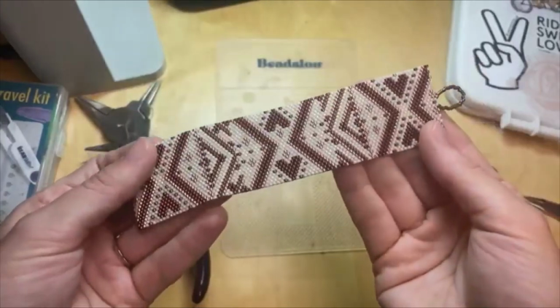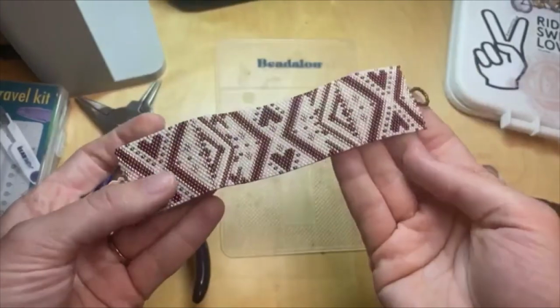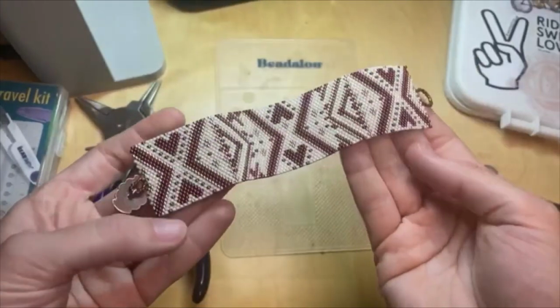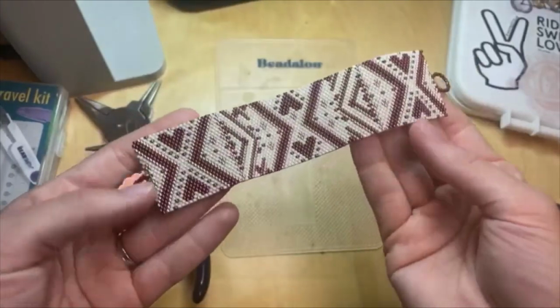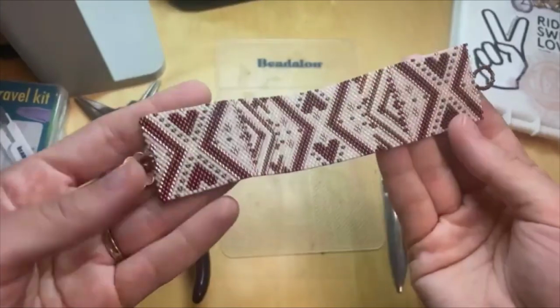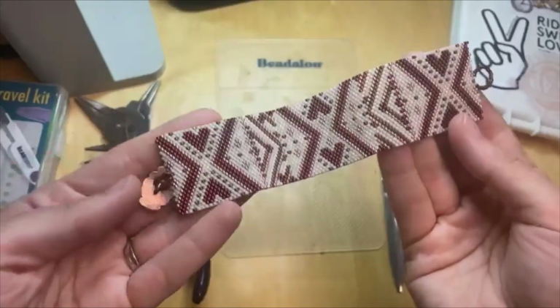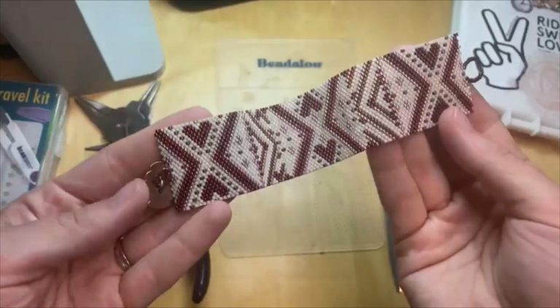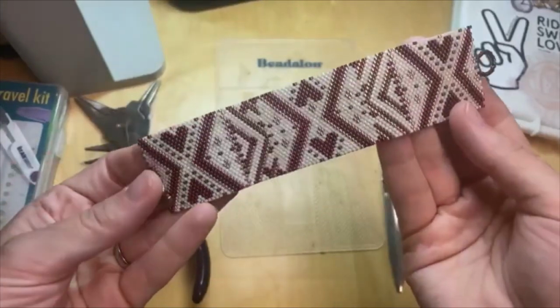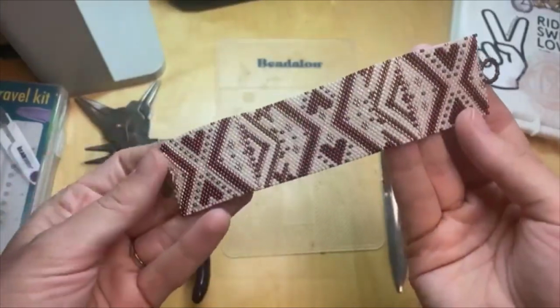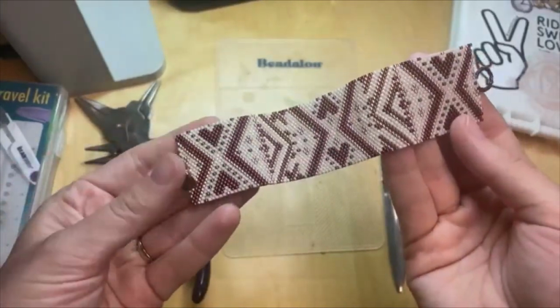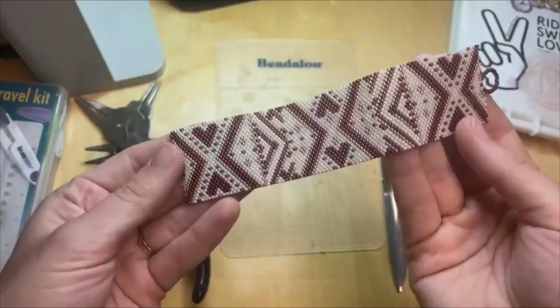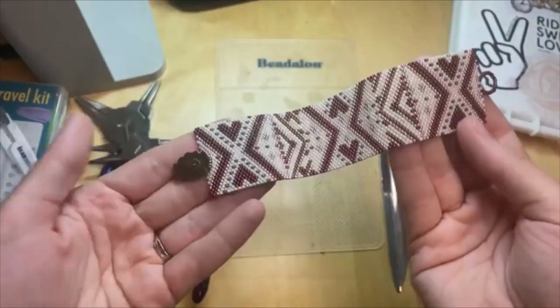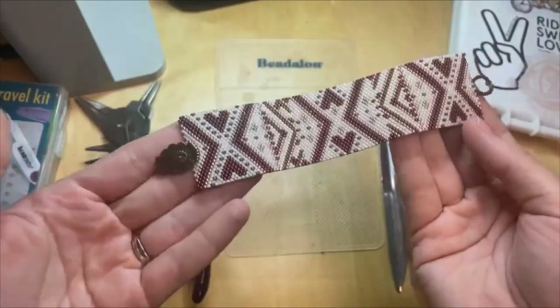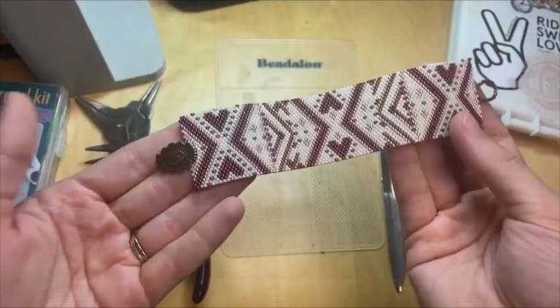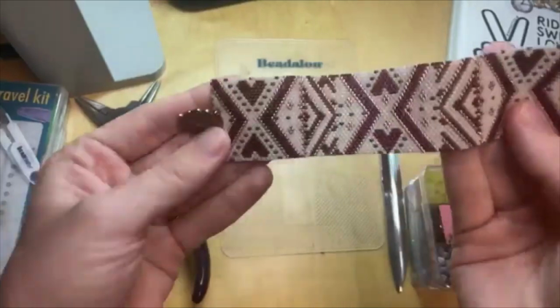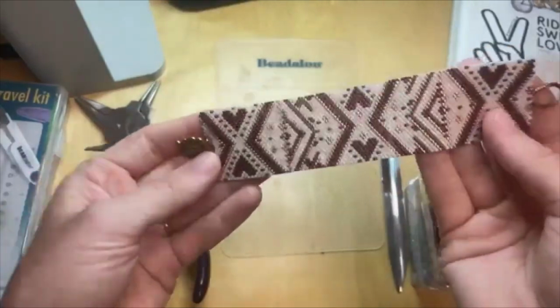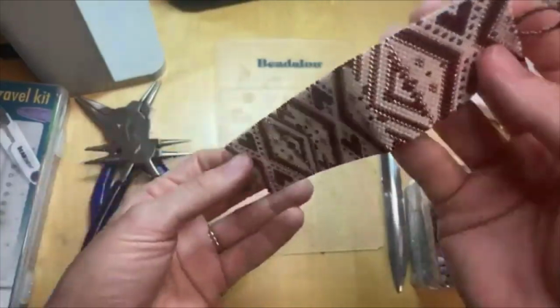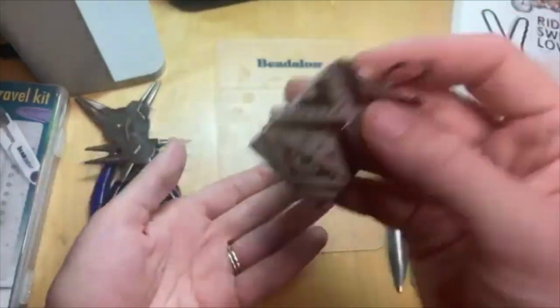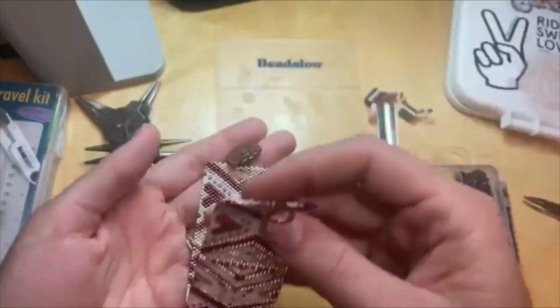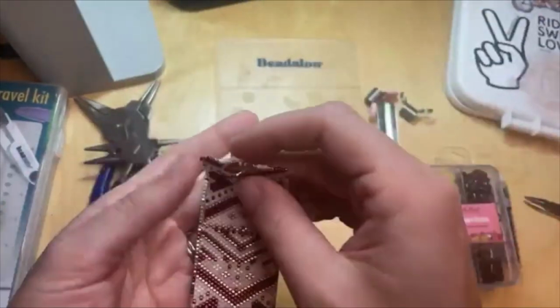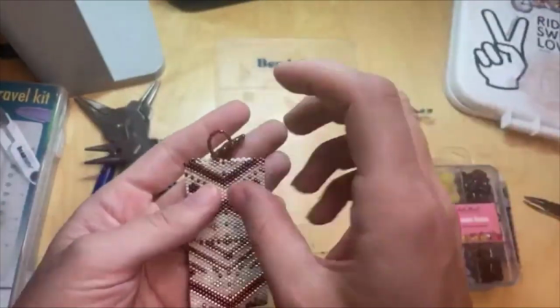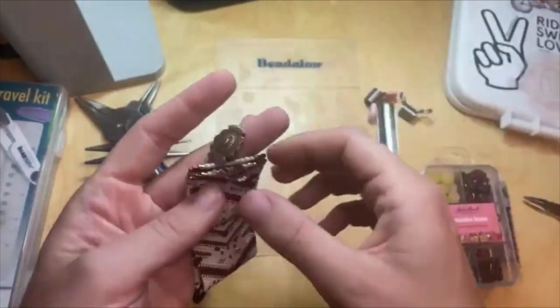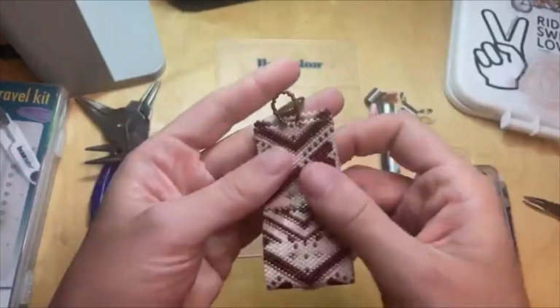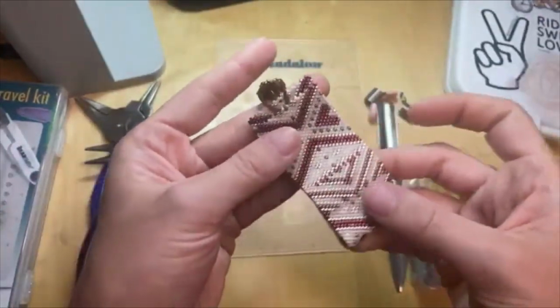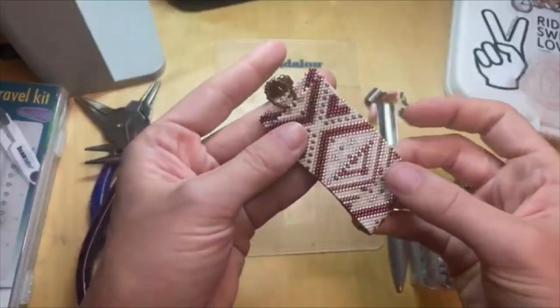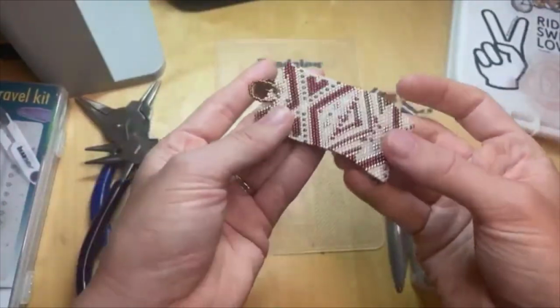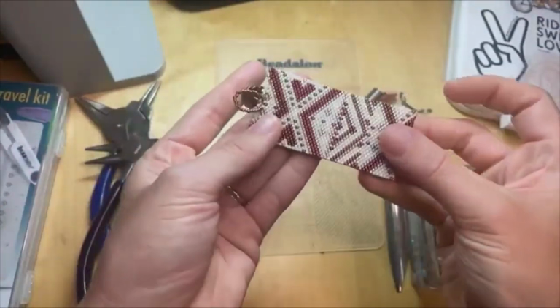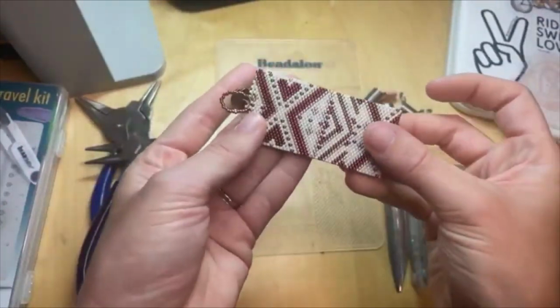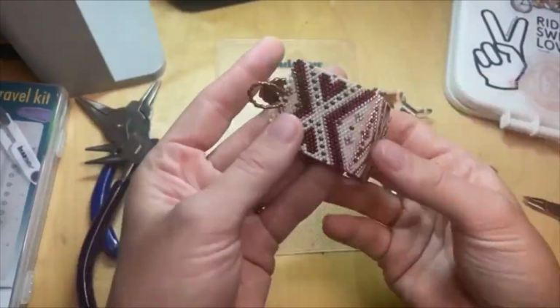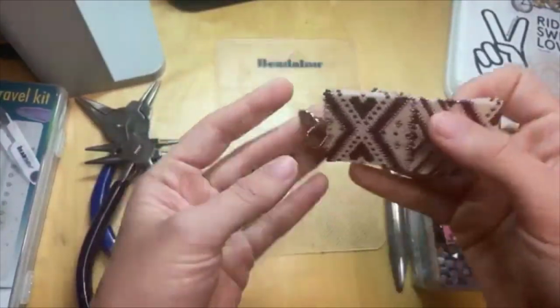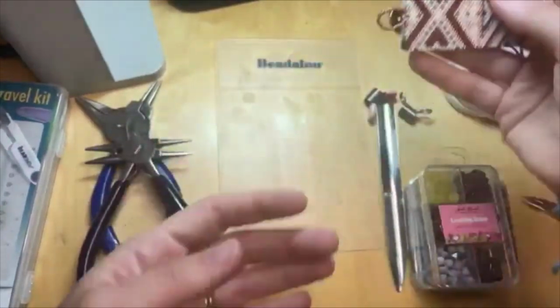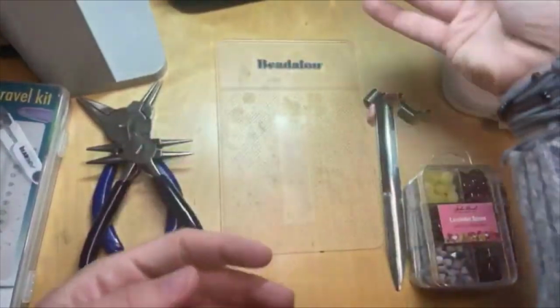We've got a free tutorial for that one and it's right on the homepage at Artbeads.com. You'll find it in our section of all of our tutorials. So that's beautiful.